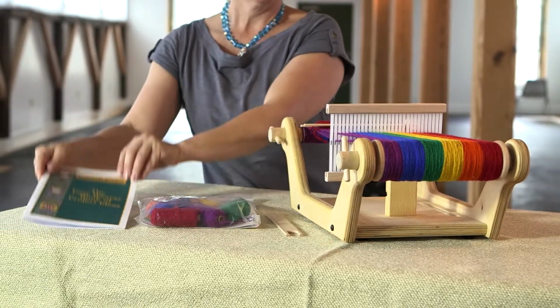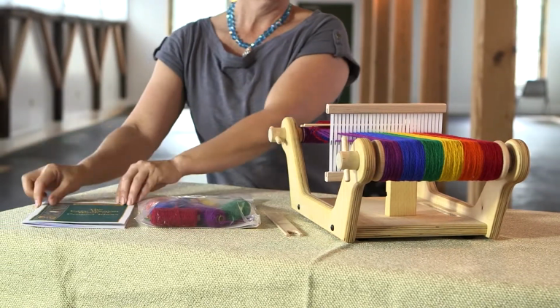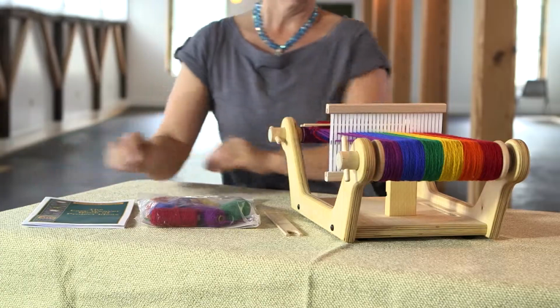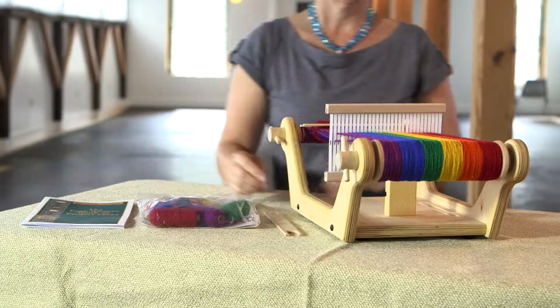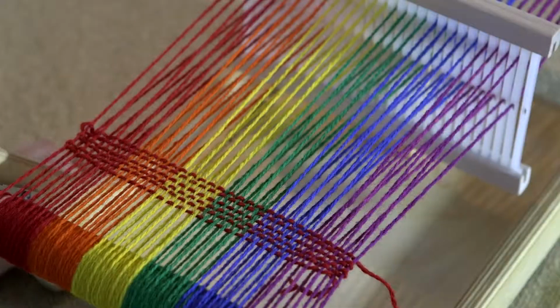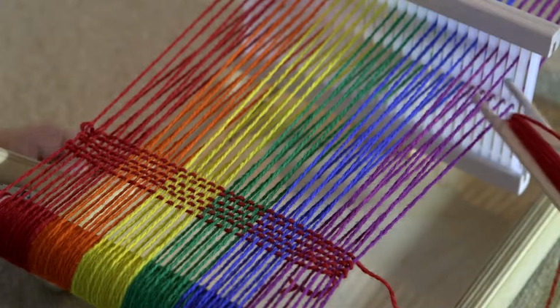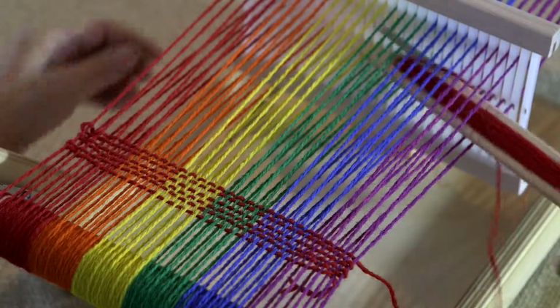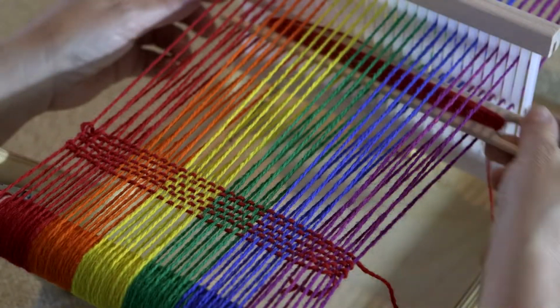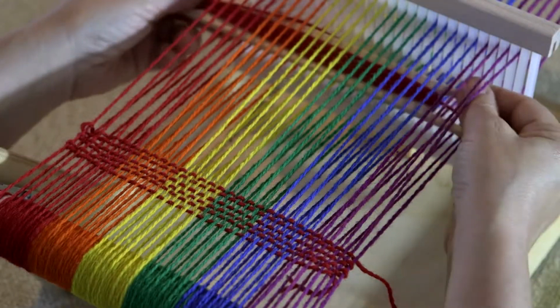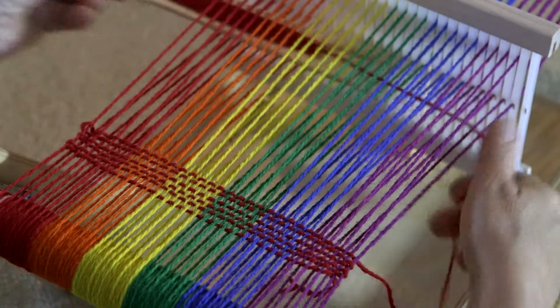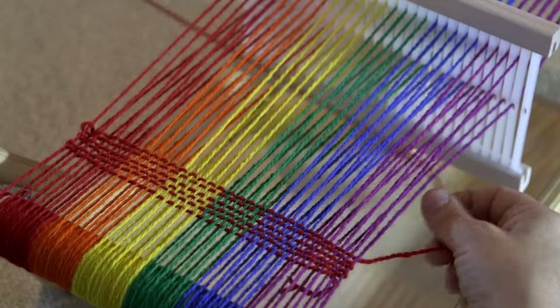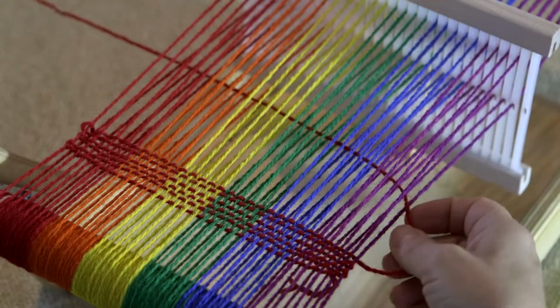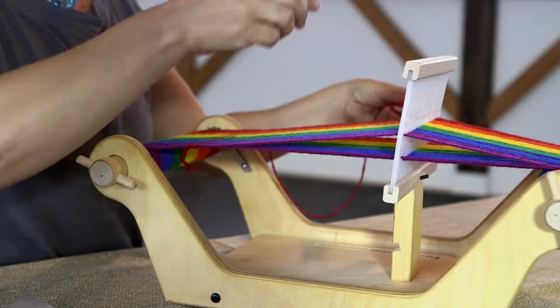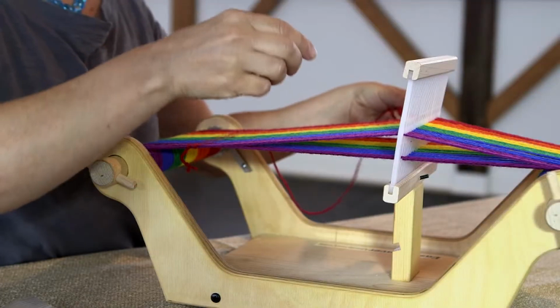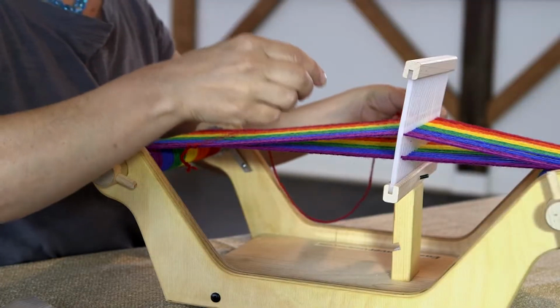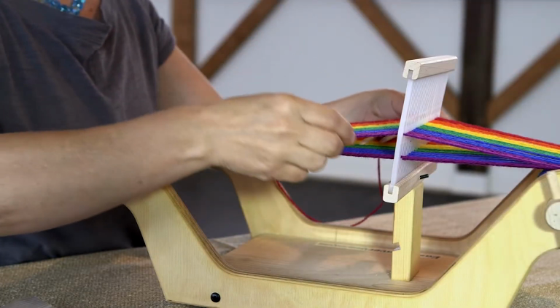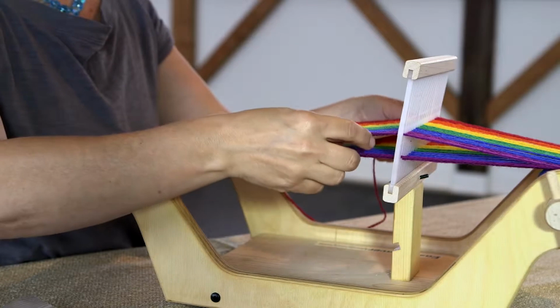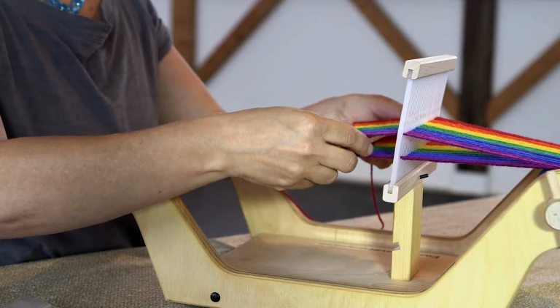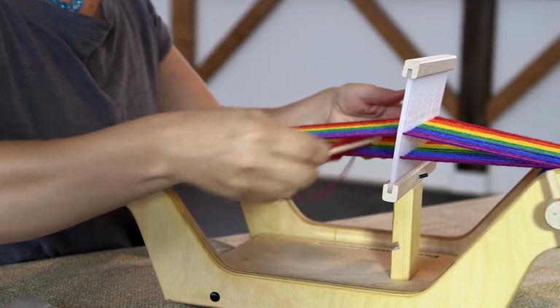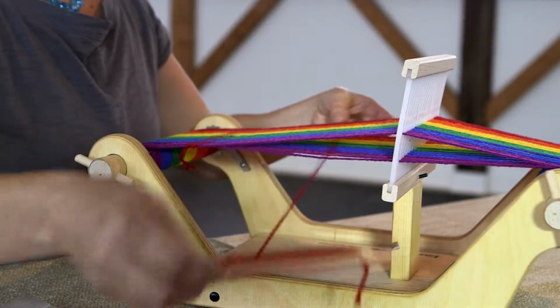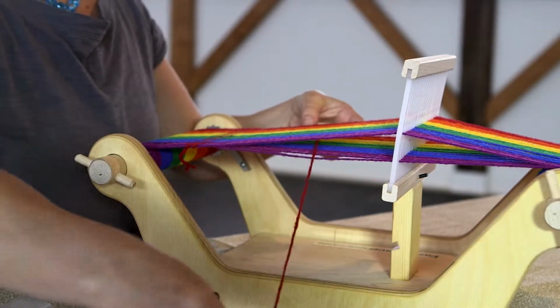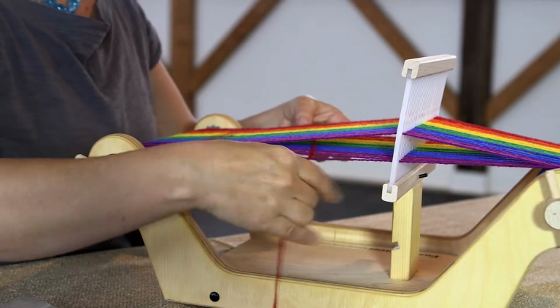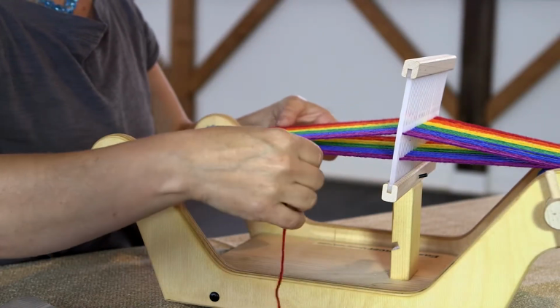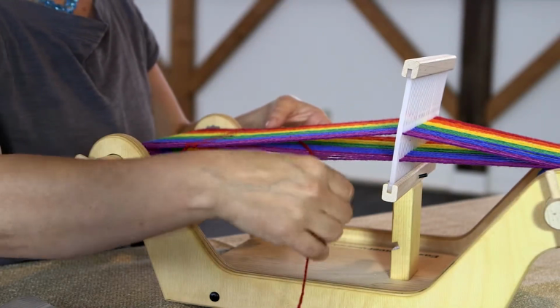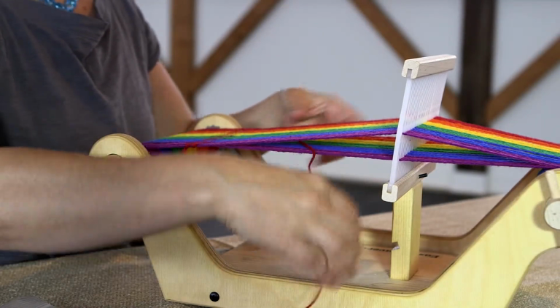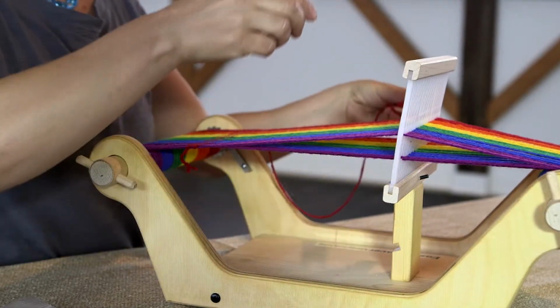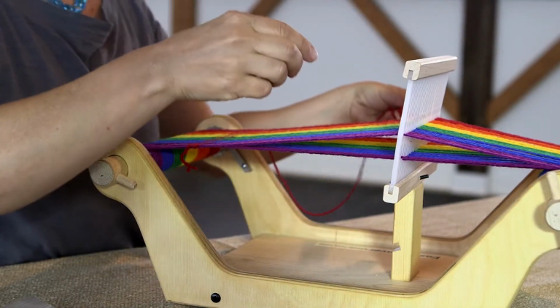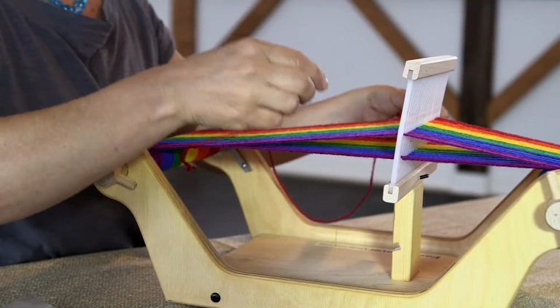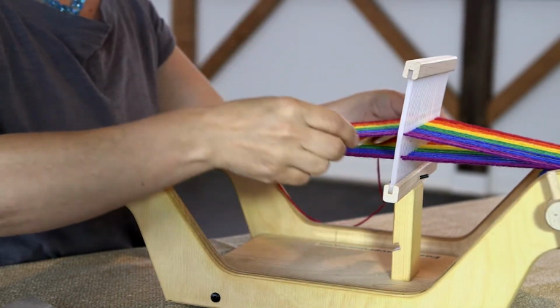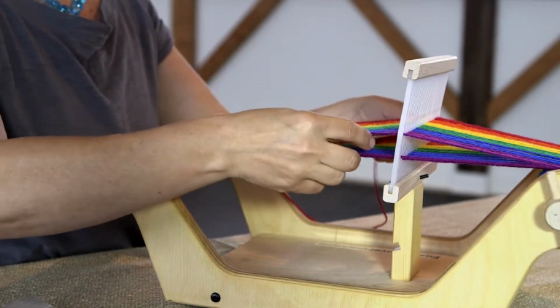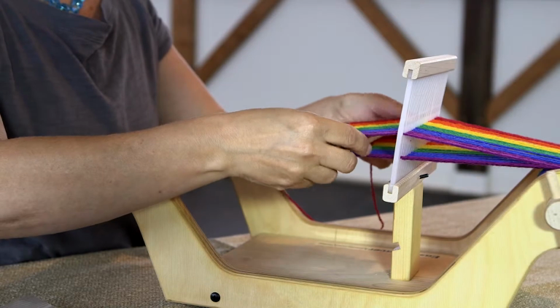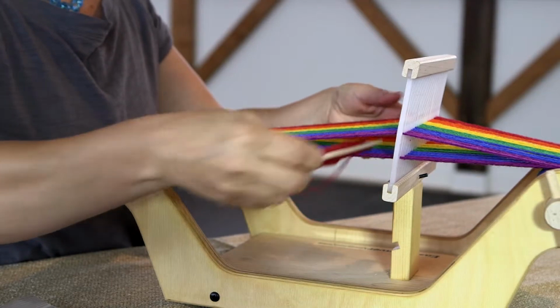The block in the center of the loom will create two shed positions. Simply raise the rigid heddle up onto the block at the center of the loom to make the first shed, then pass the shuttle with yarn through.